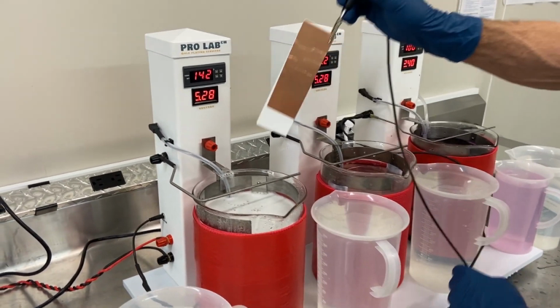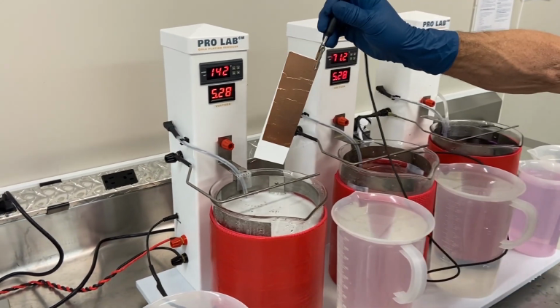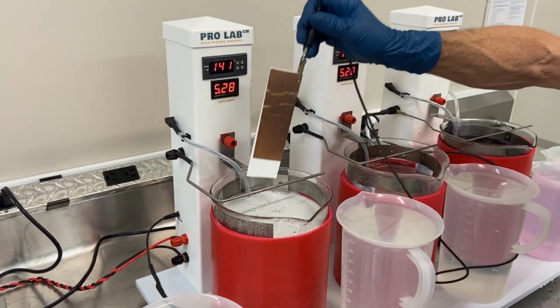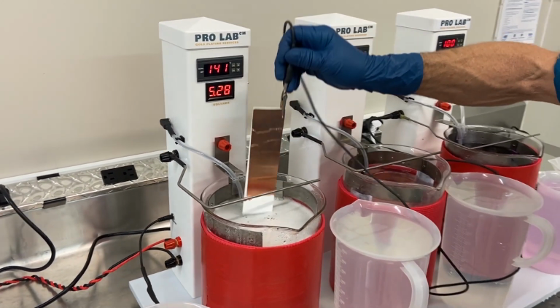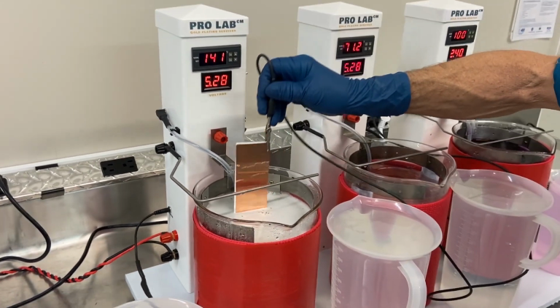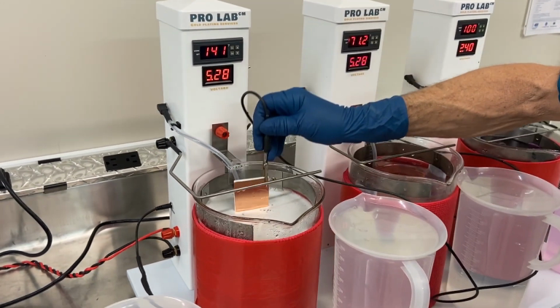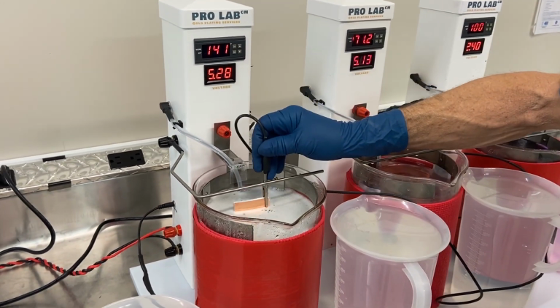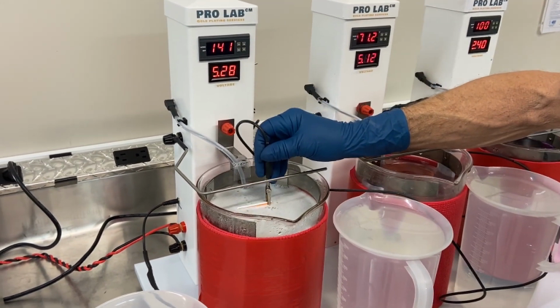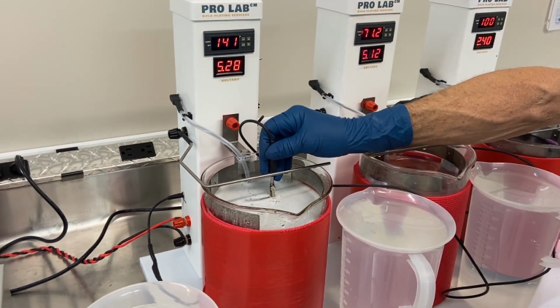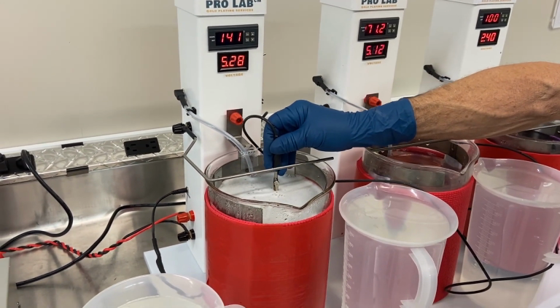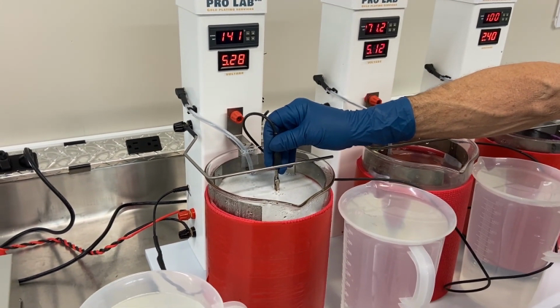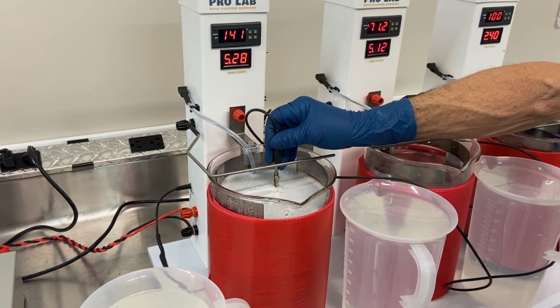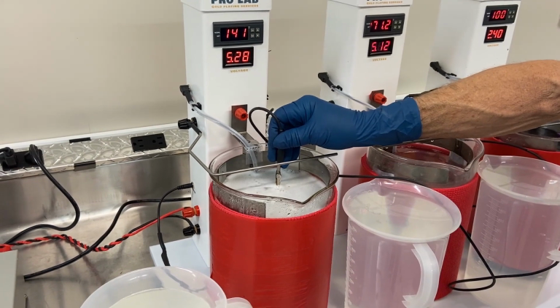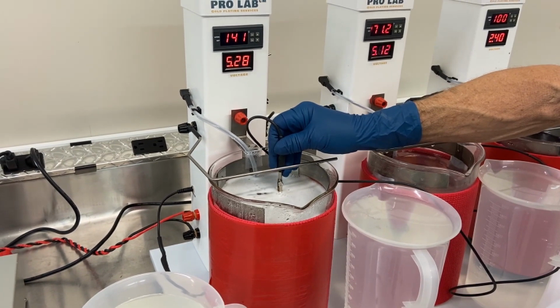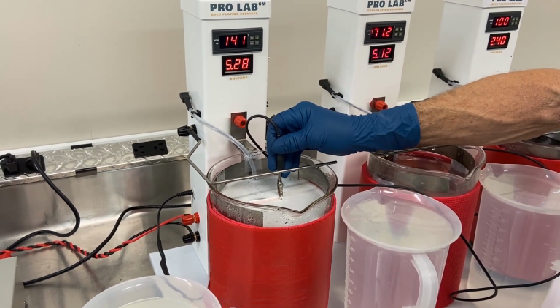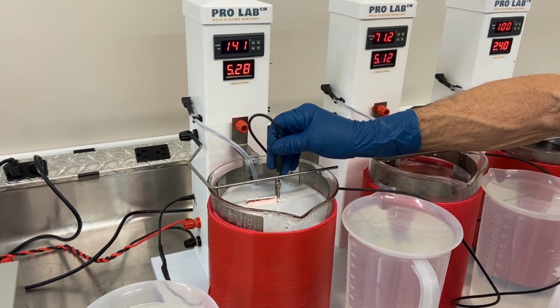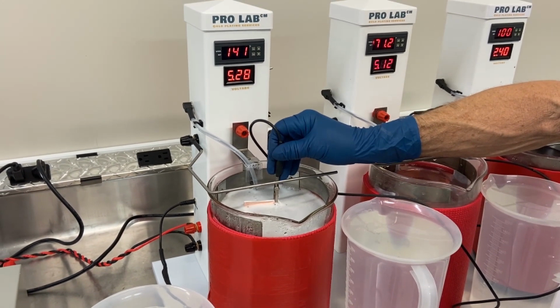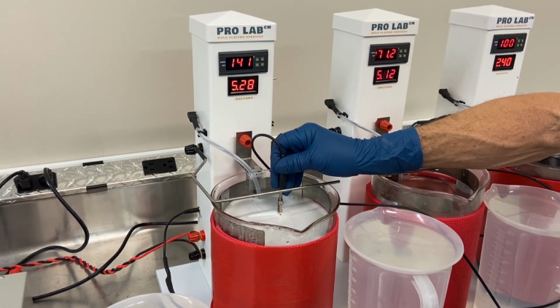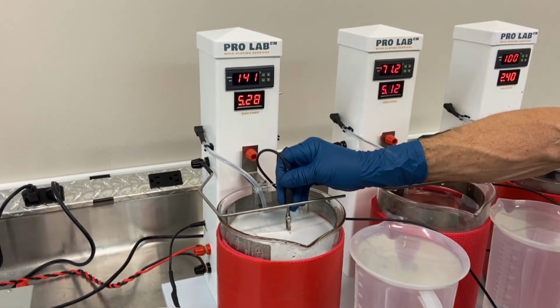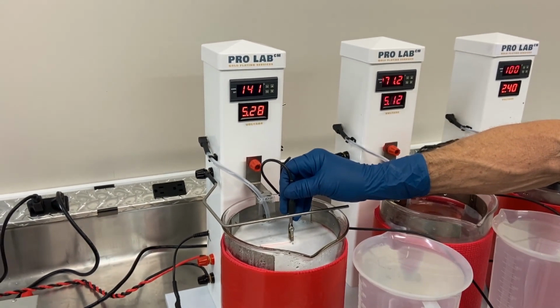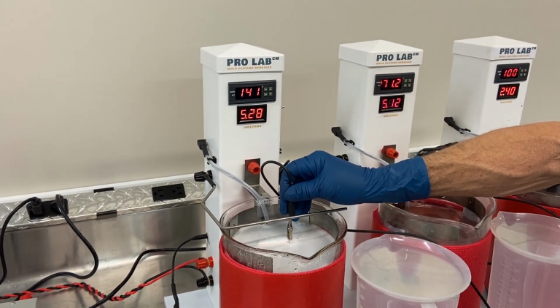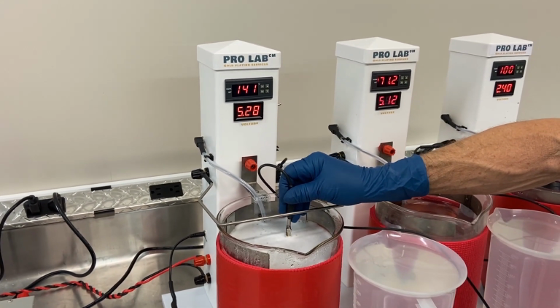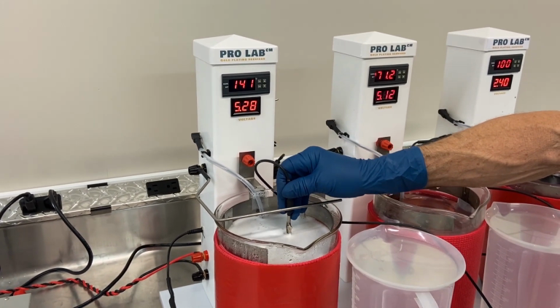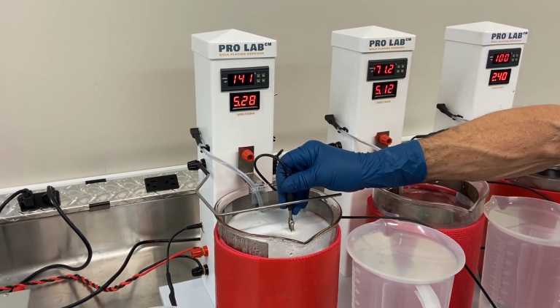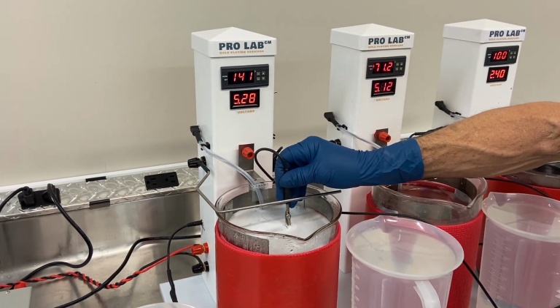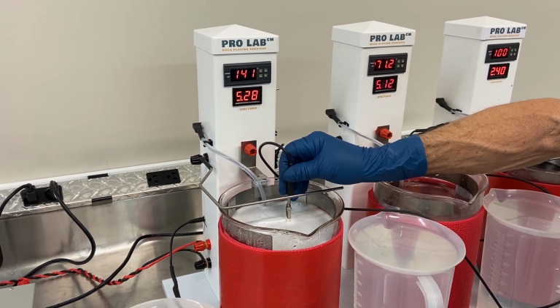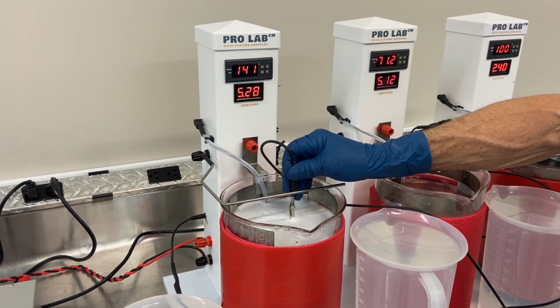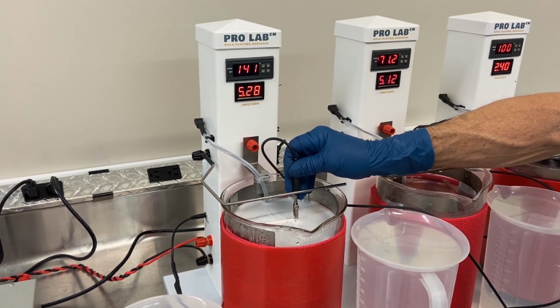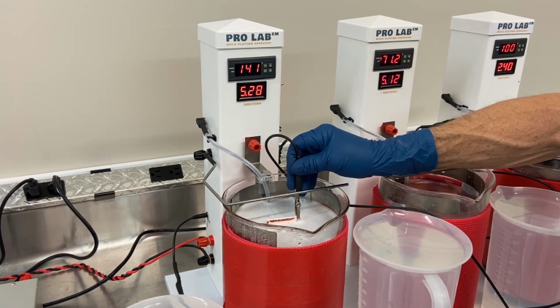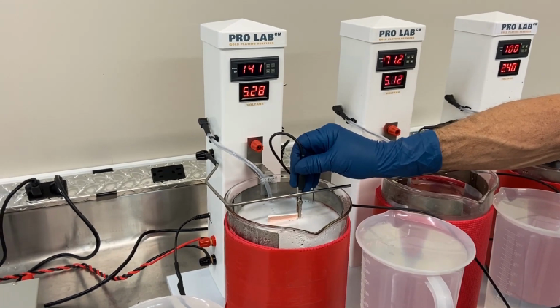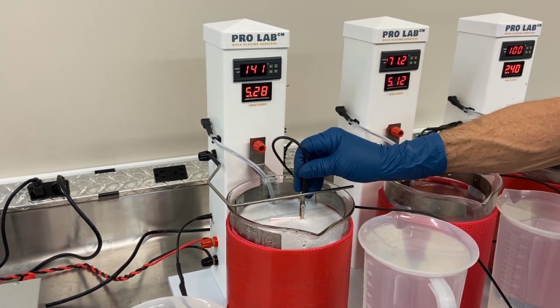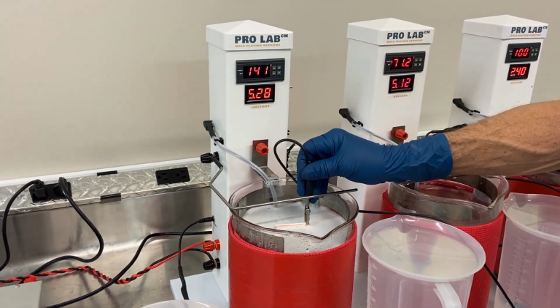We're going to electro clean. Our electro clean does require — or it is highly suggested — to use a higher temperature.